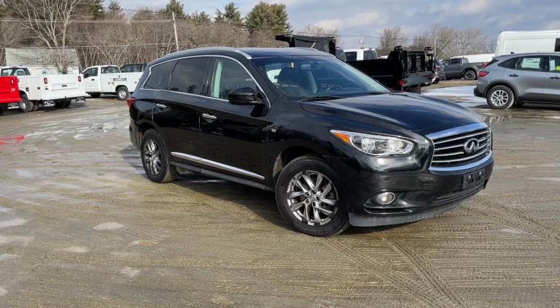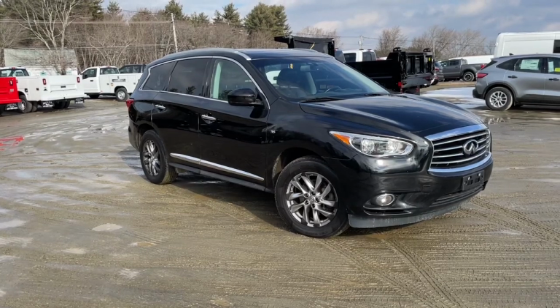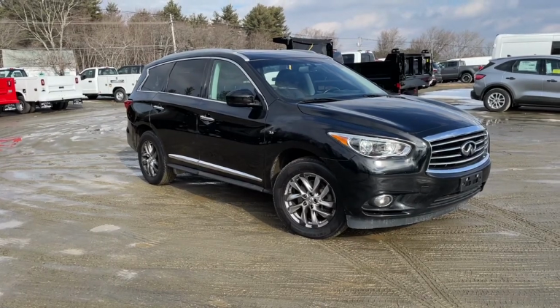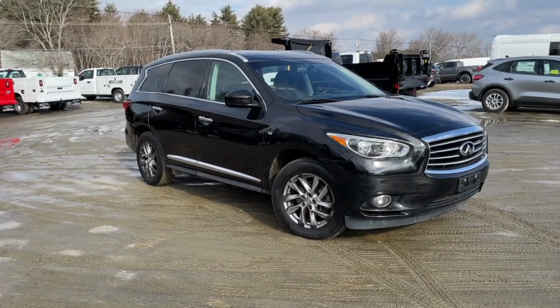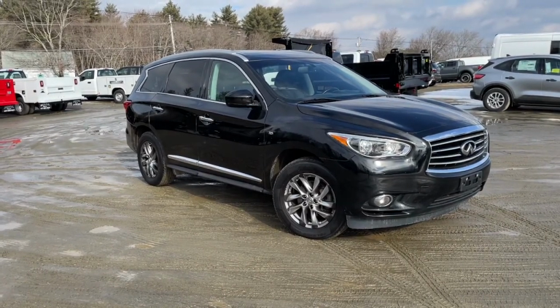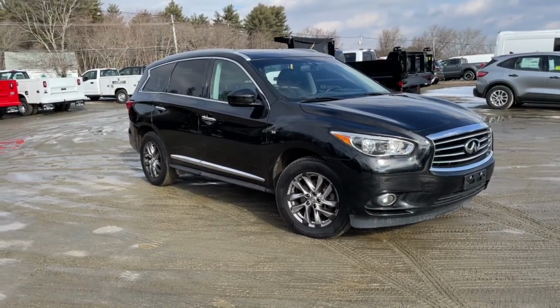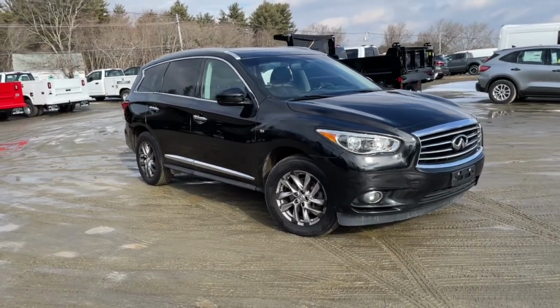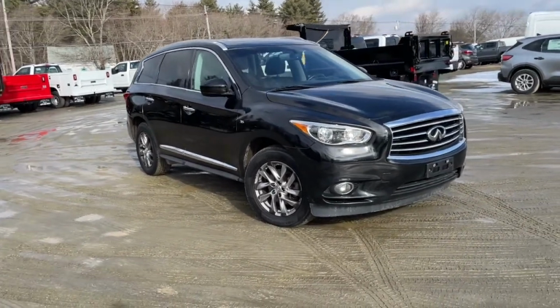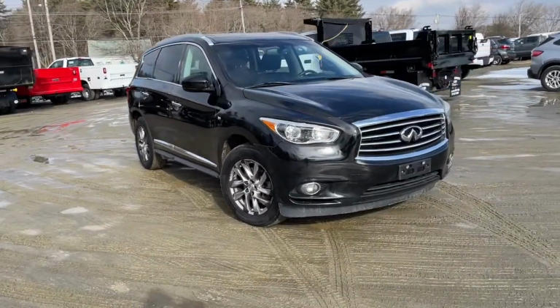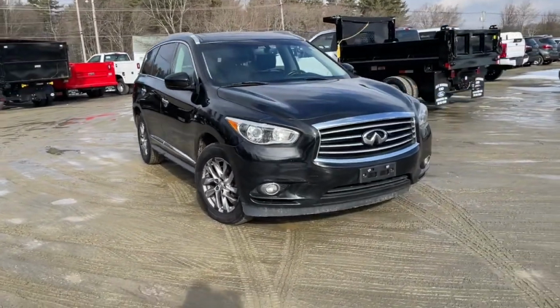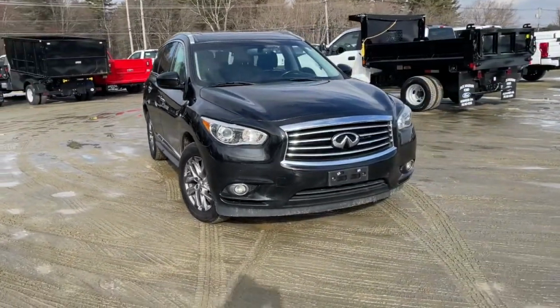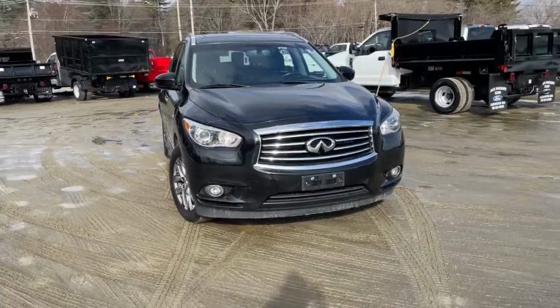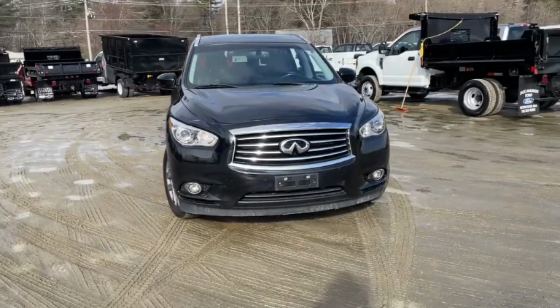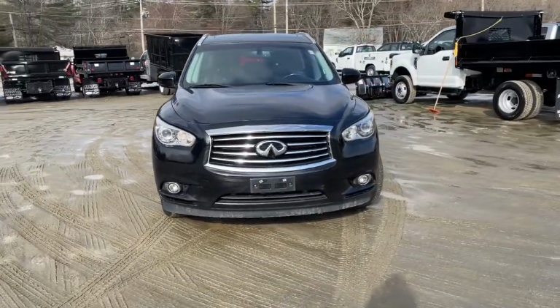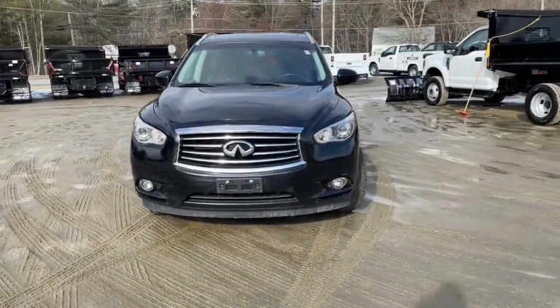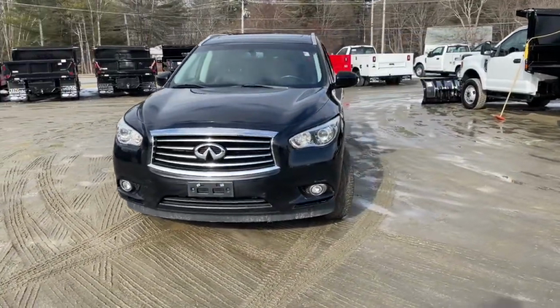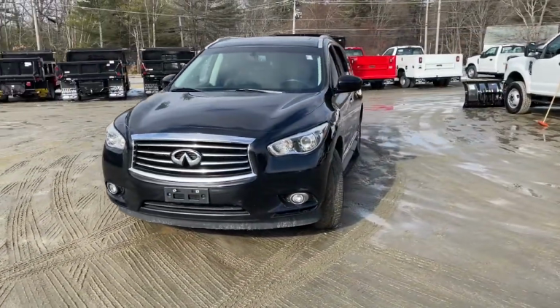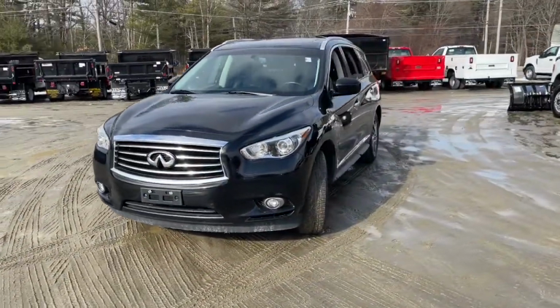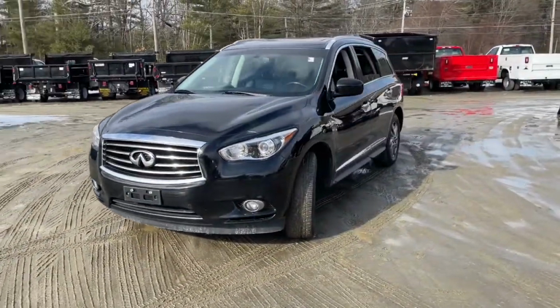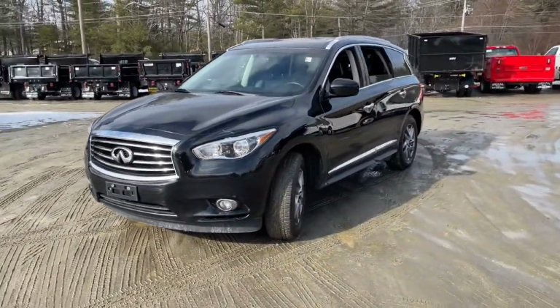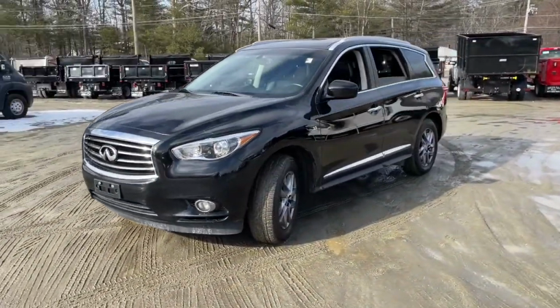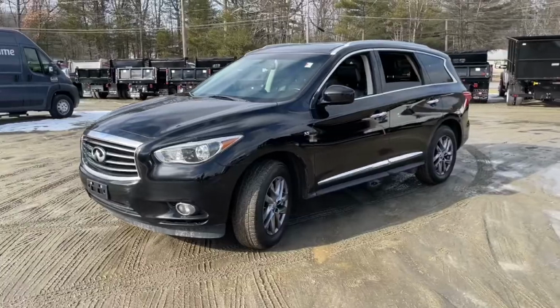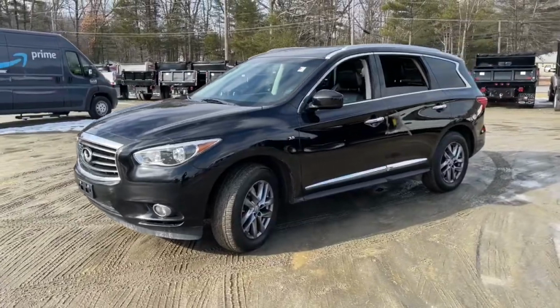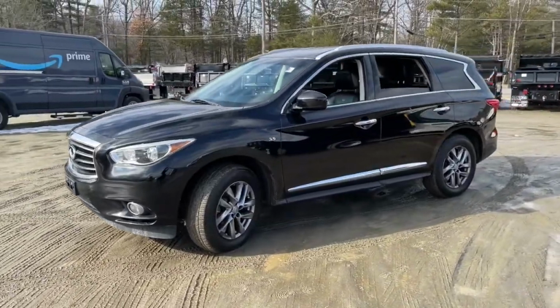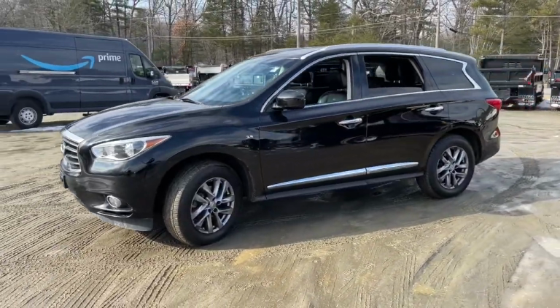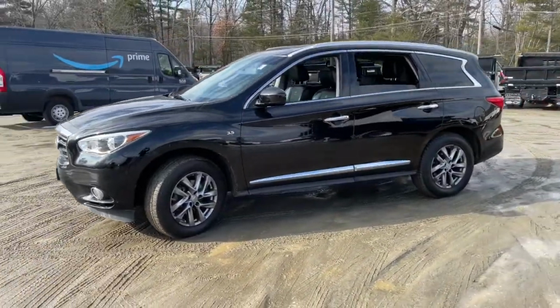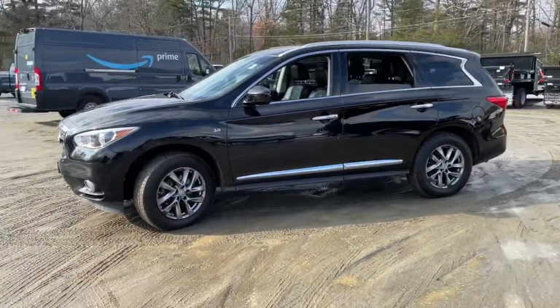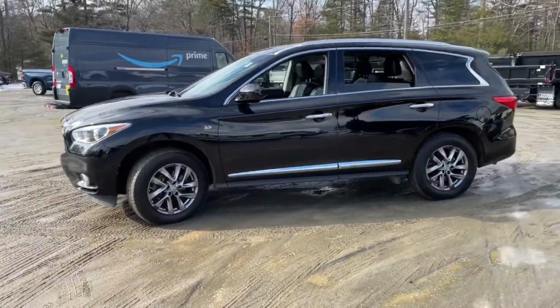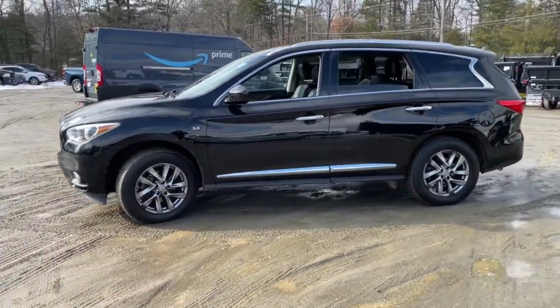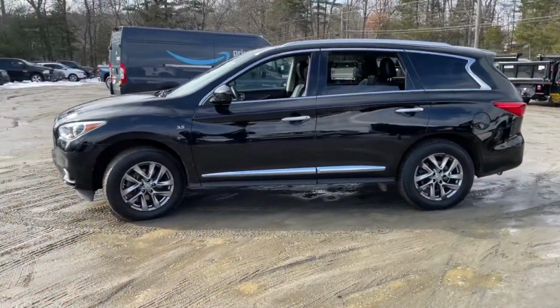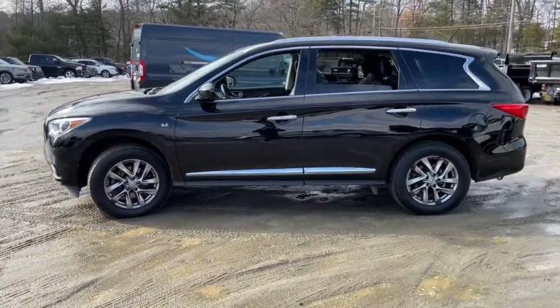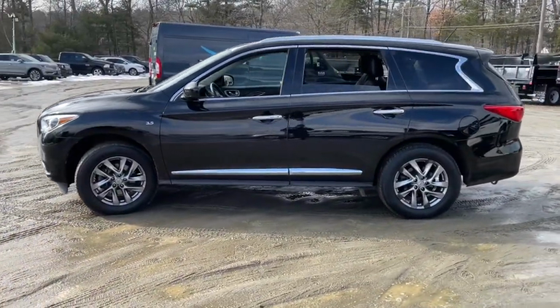You're gonna love the 2014 Infiniti QX60. This vehicle still has fewer than 110,000 miles on the clock, so it won't last long. Enjoy every adventure to the fullest in this safe and luxurious QX60.